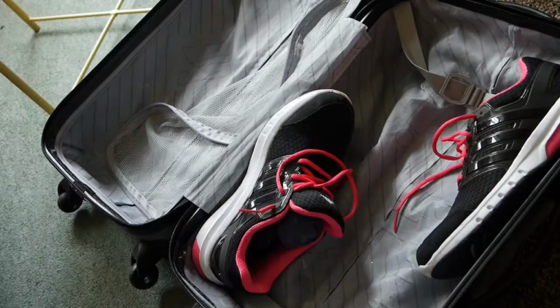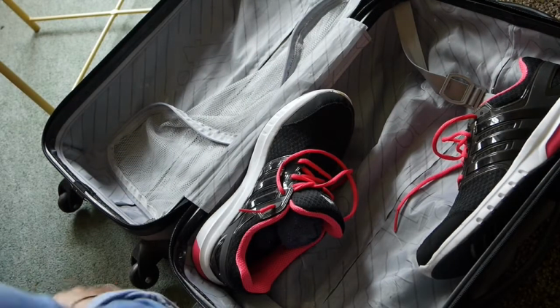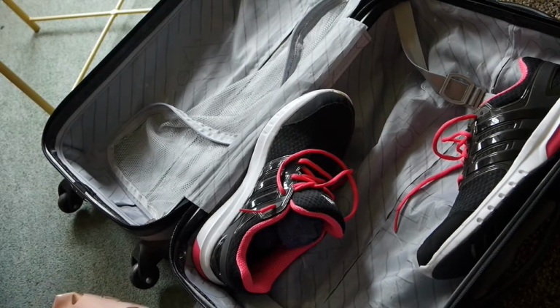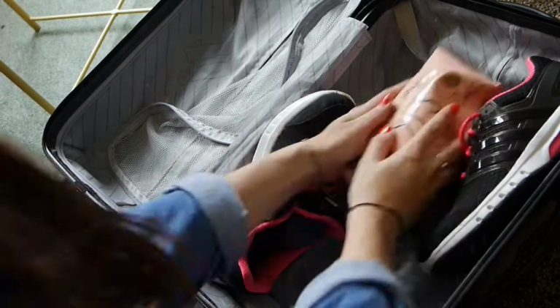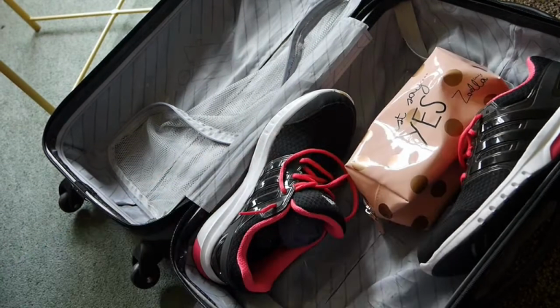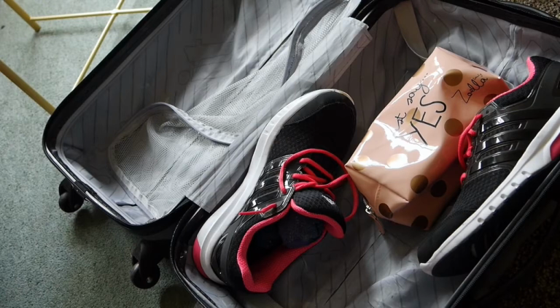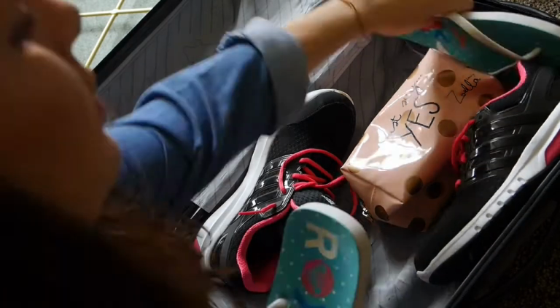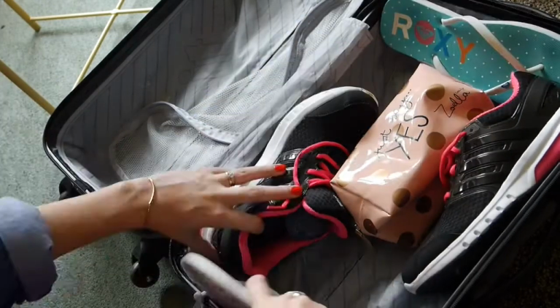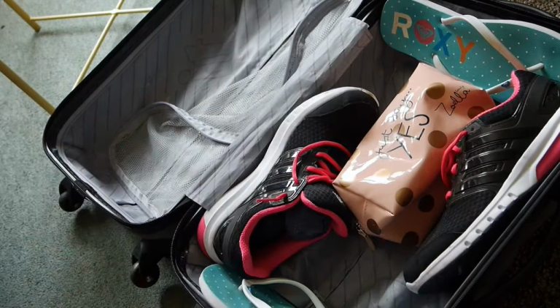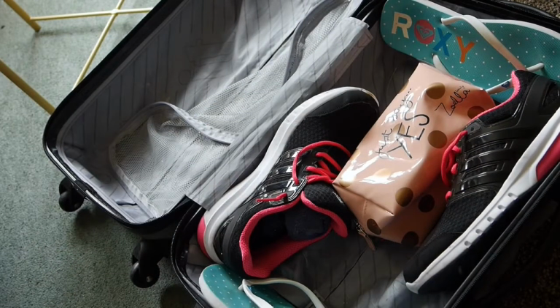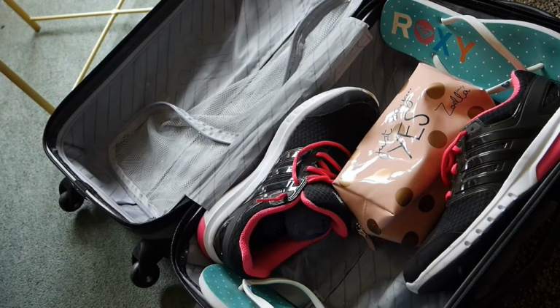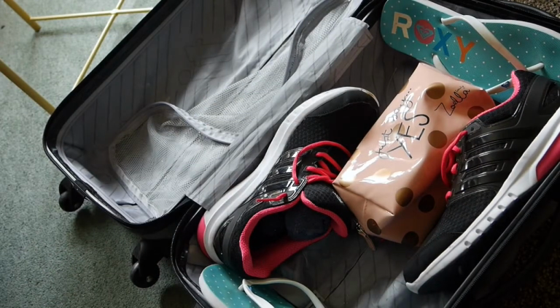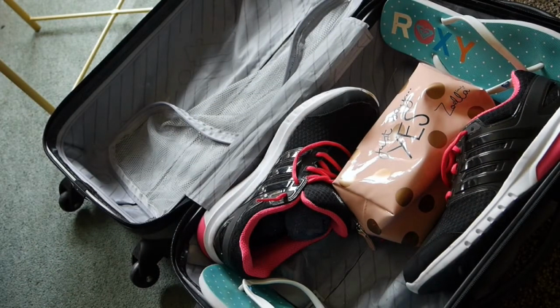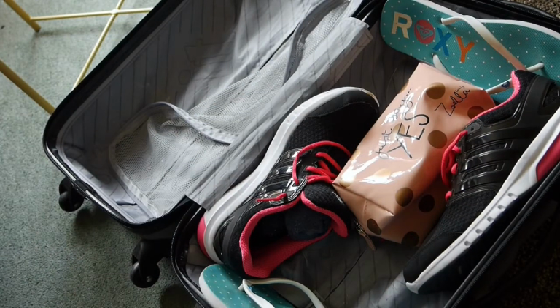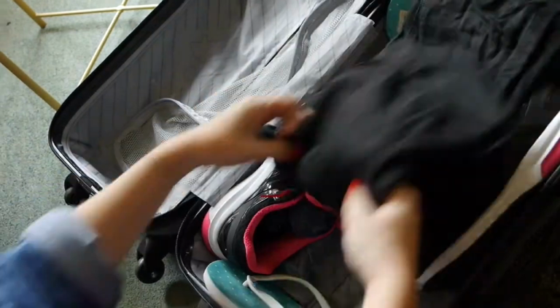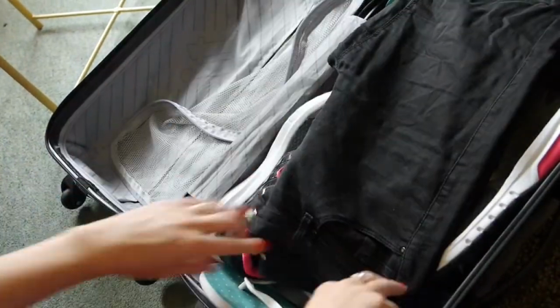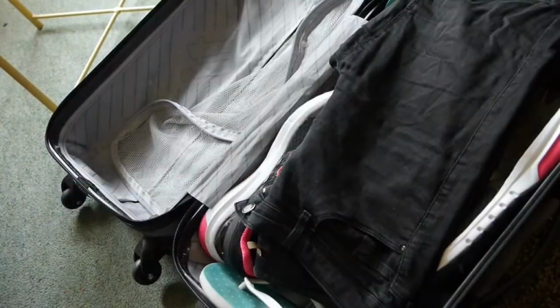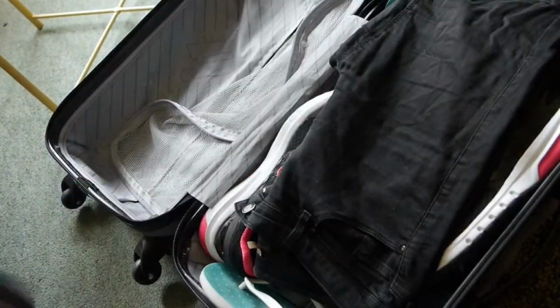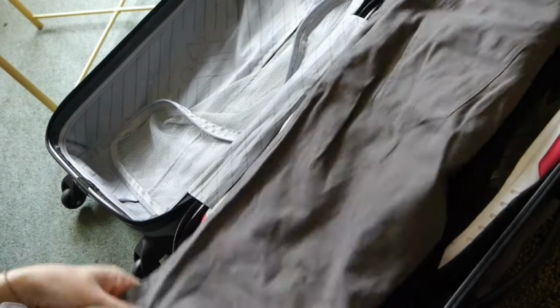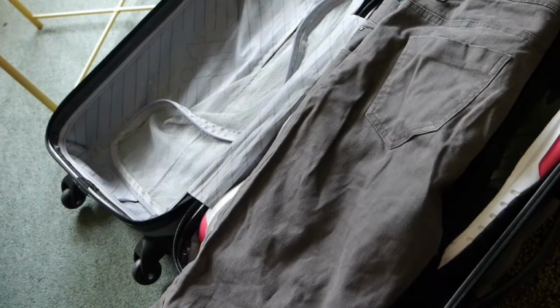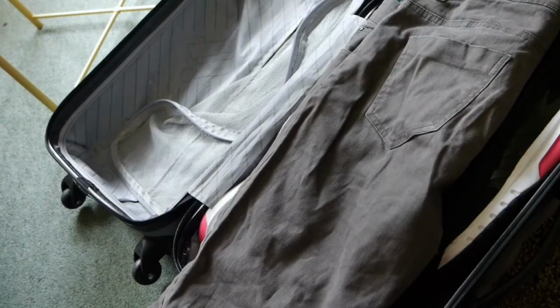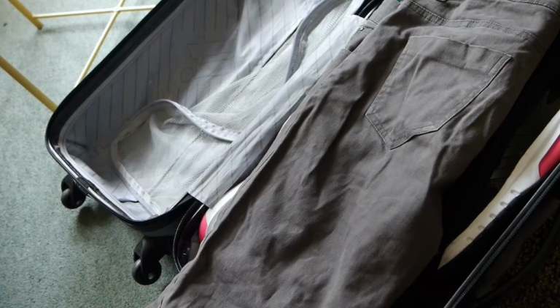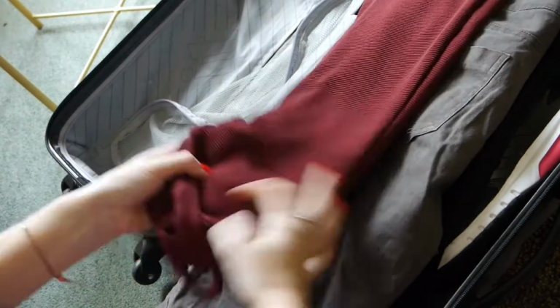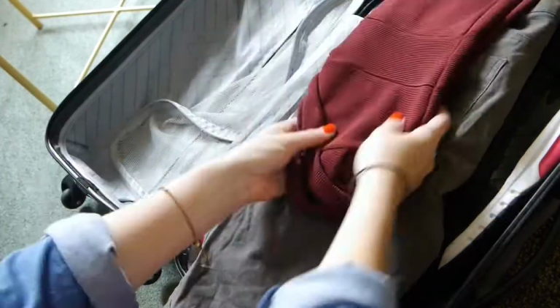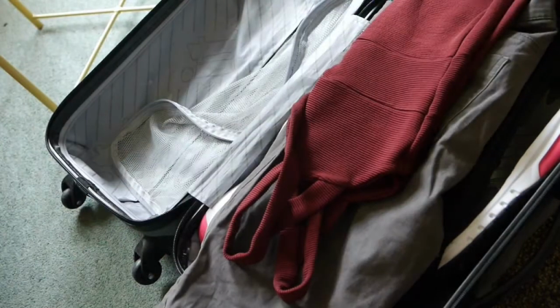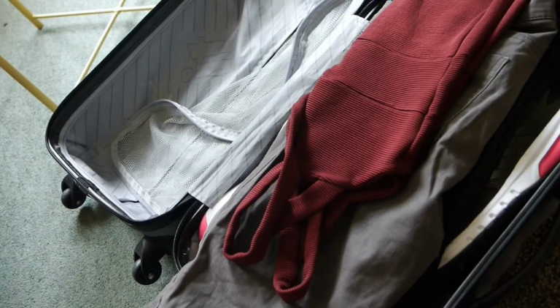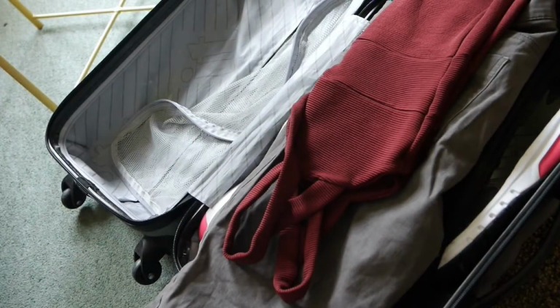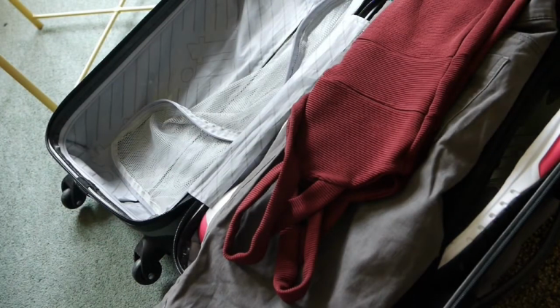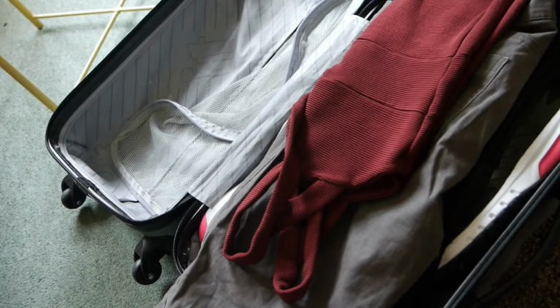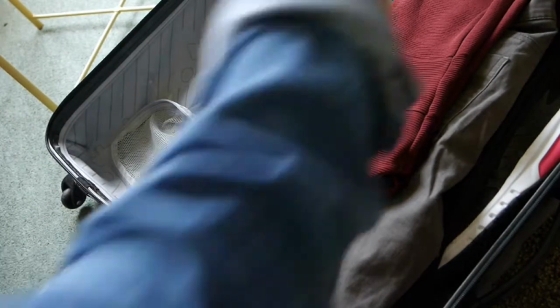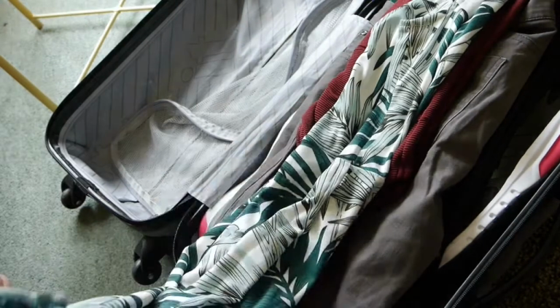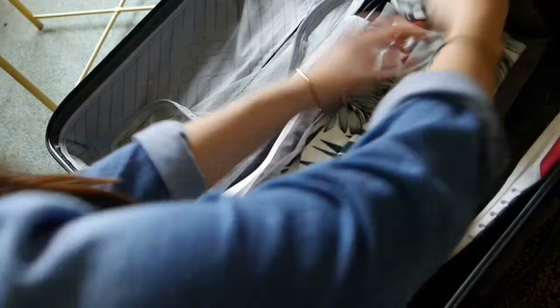When it comes to packing your case, make sure your shoes and heavy items are placed at the bottom, and then it's simply a case of filling in the gaps. Try rolling, folding, and overlapping your clothes to maximize every inch of space in your case.